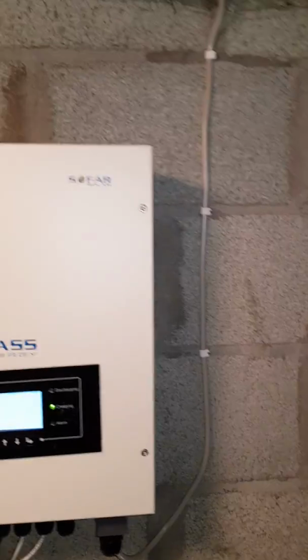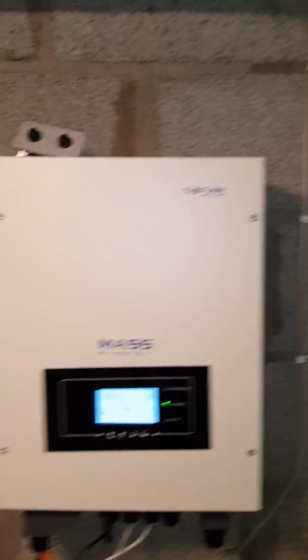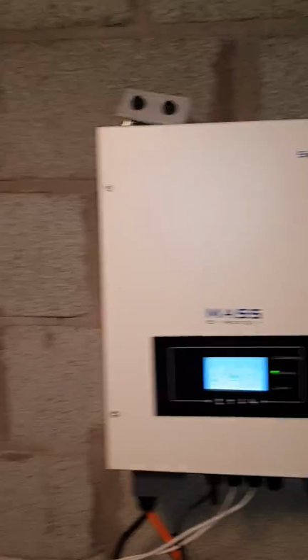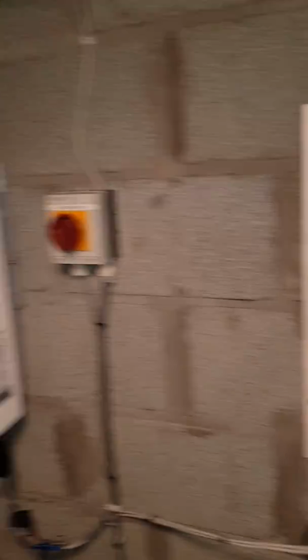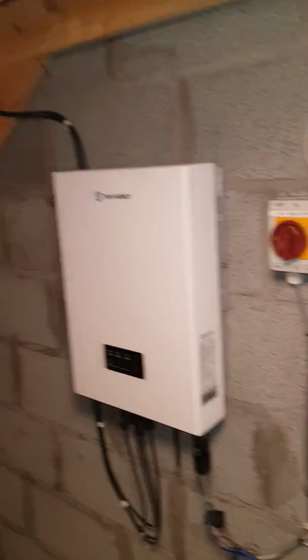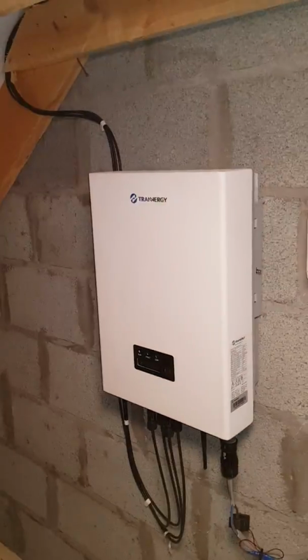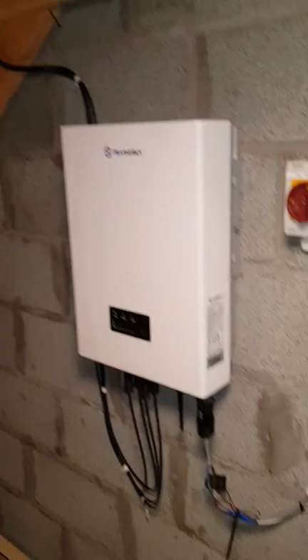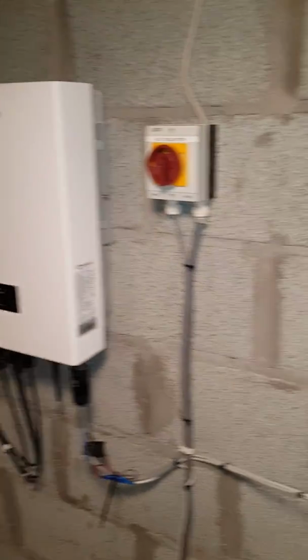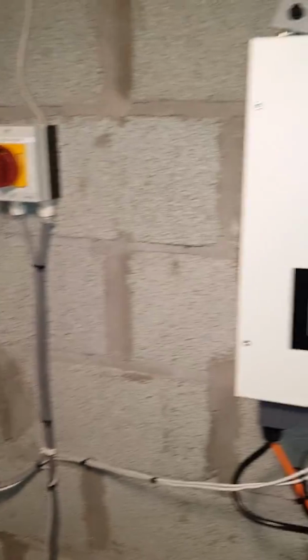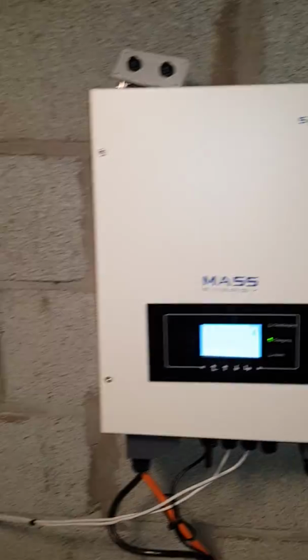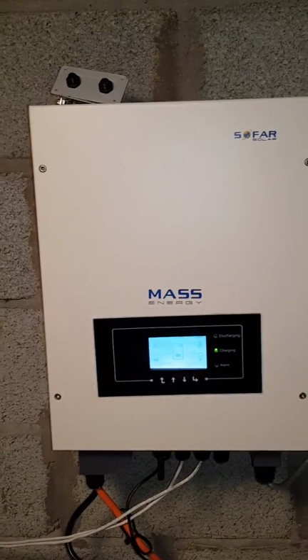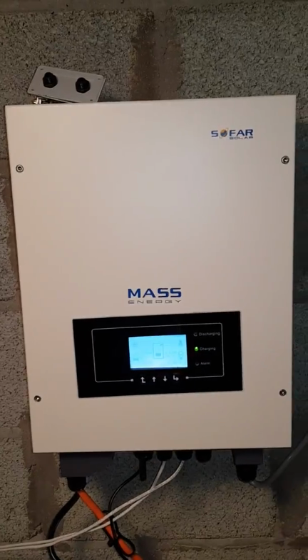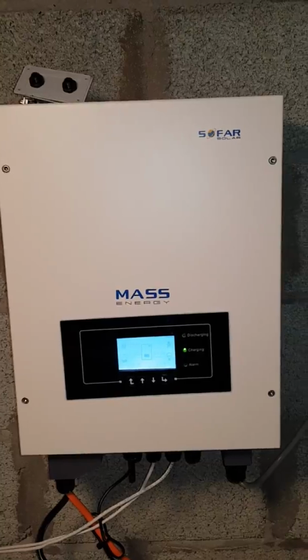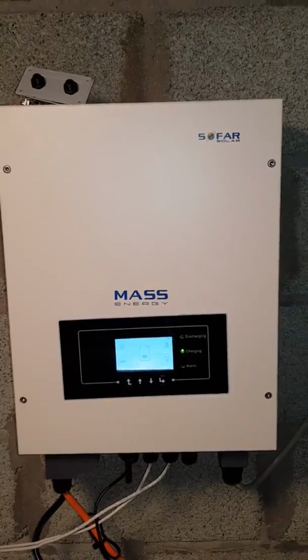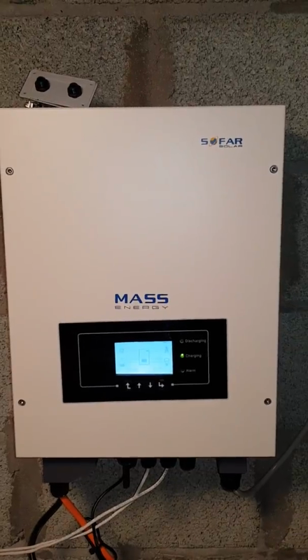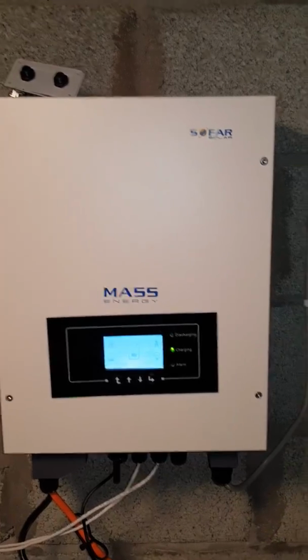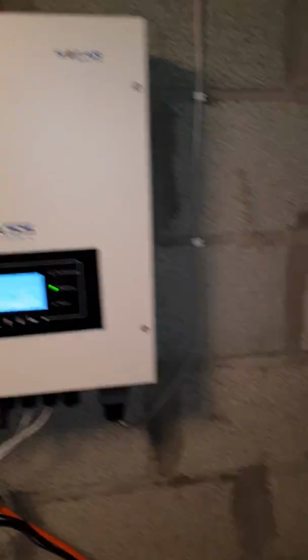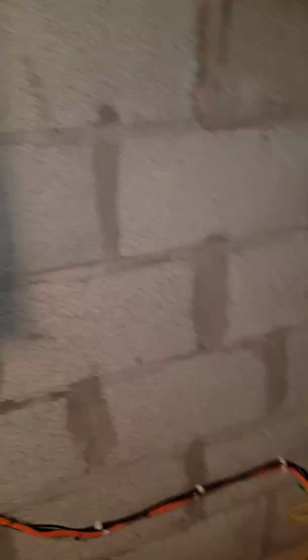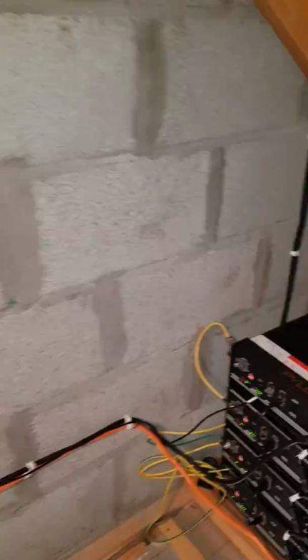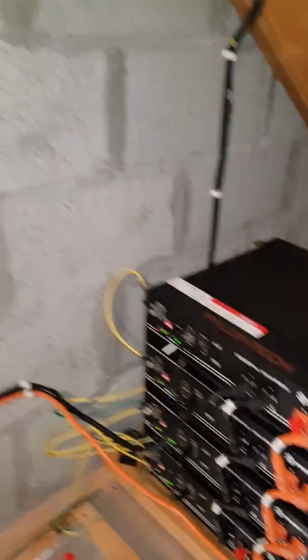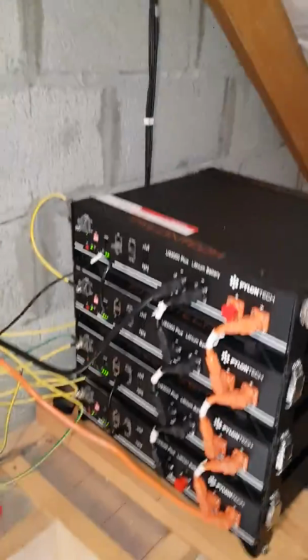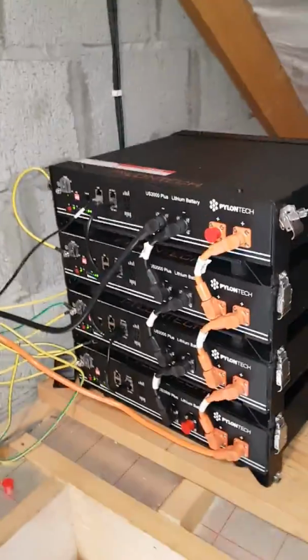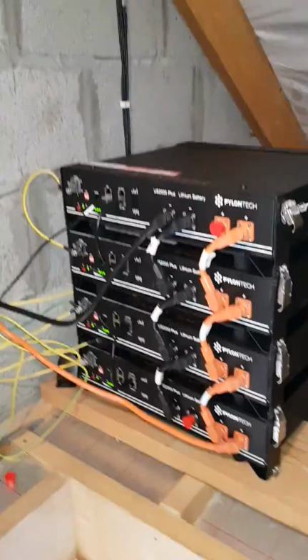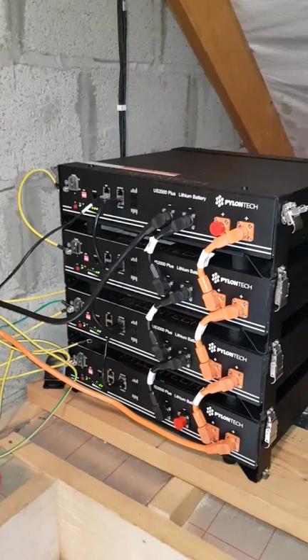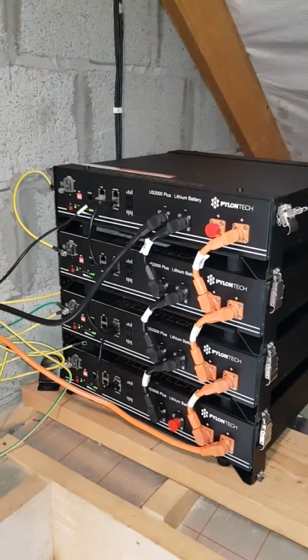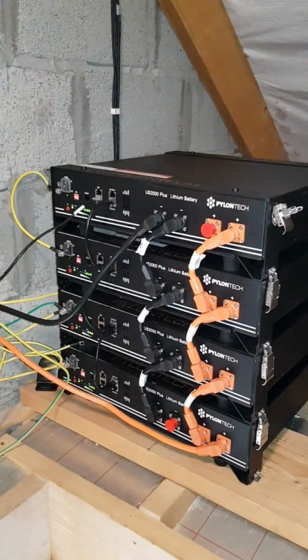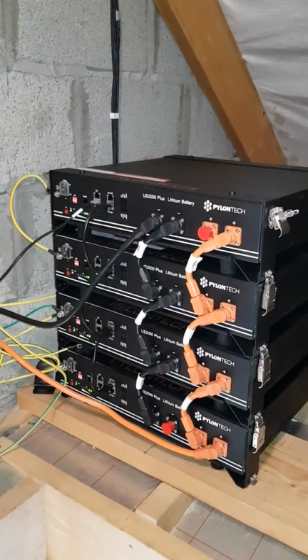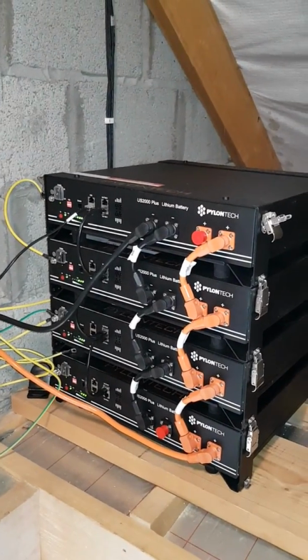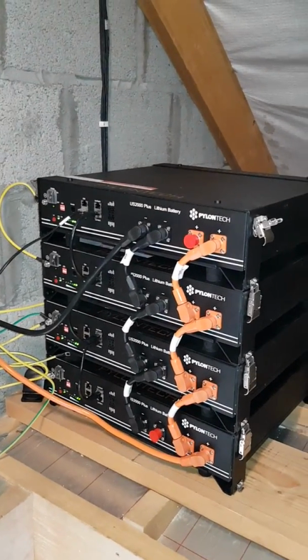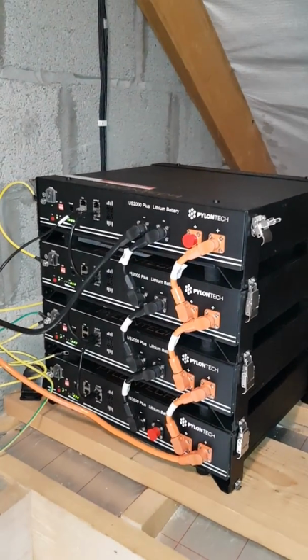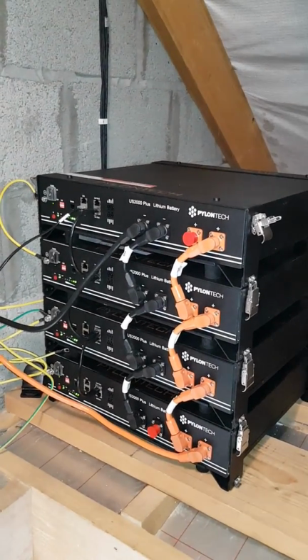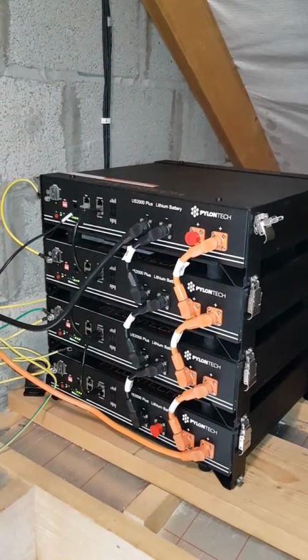As the sun shines, the inverter charges the batteries. This is a 10 kilowatt Pylontech battery system.